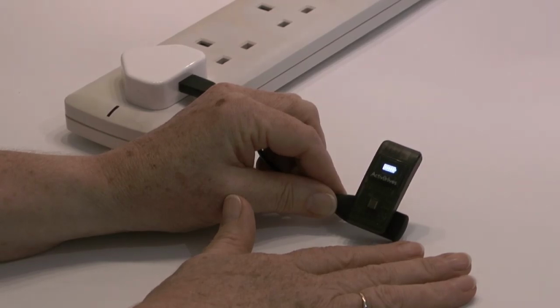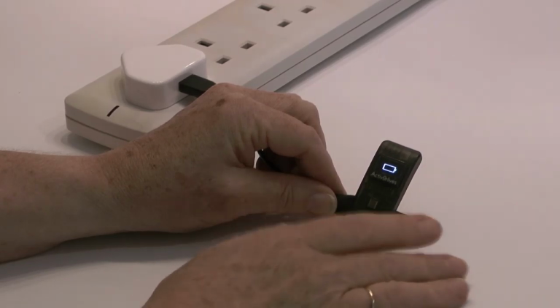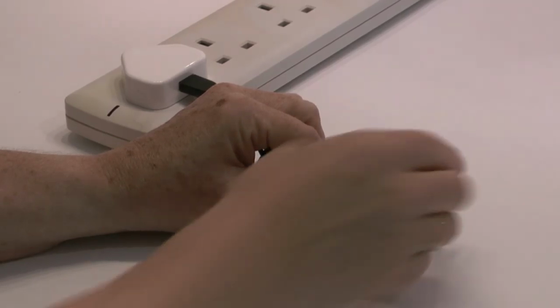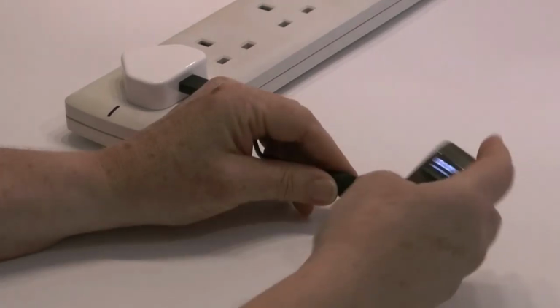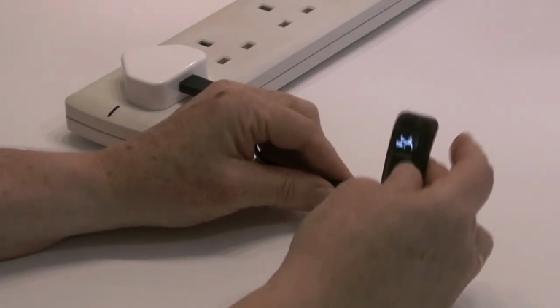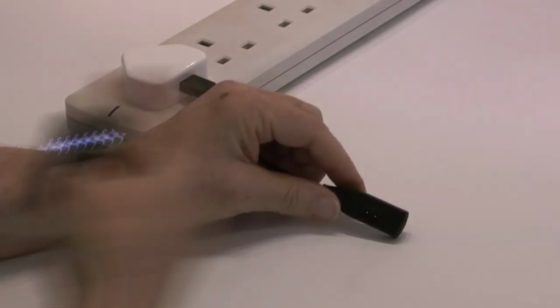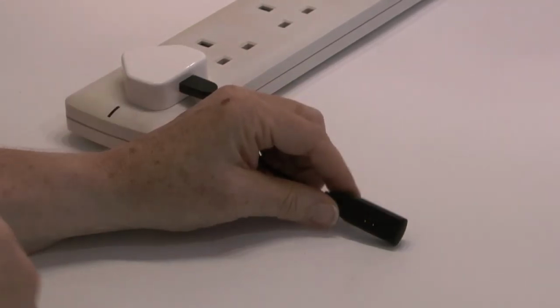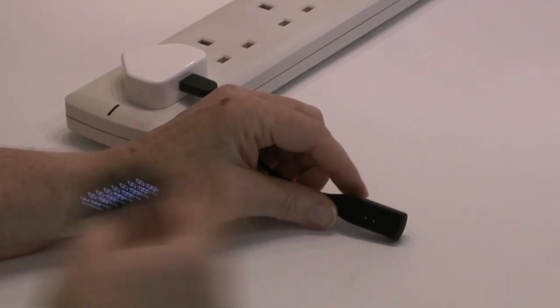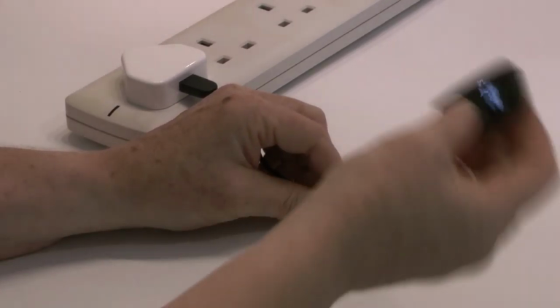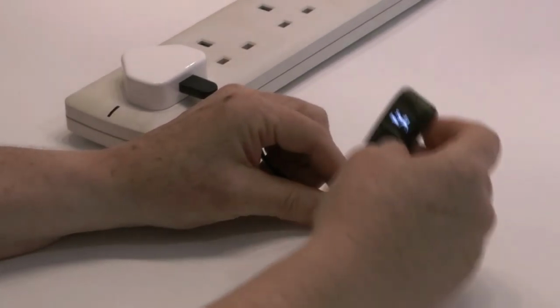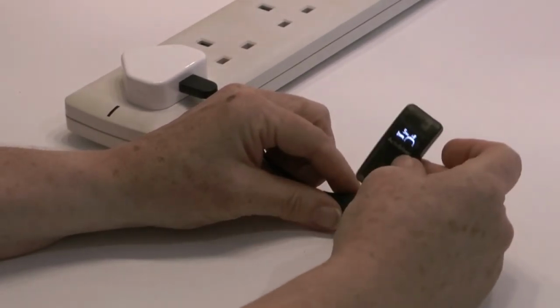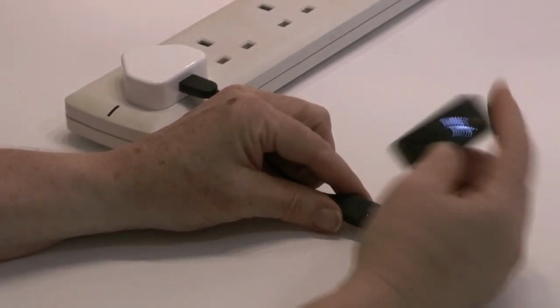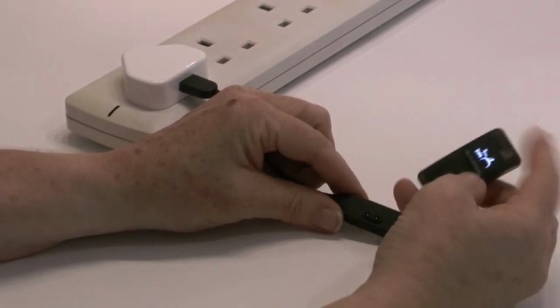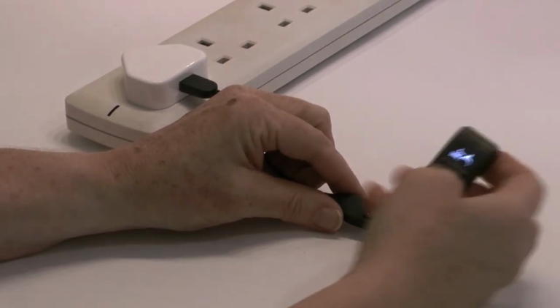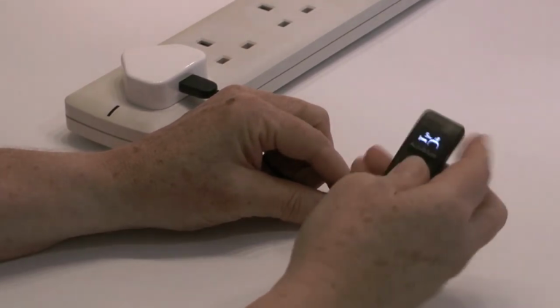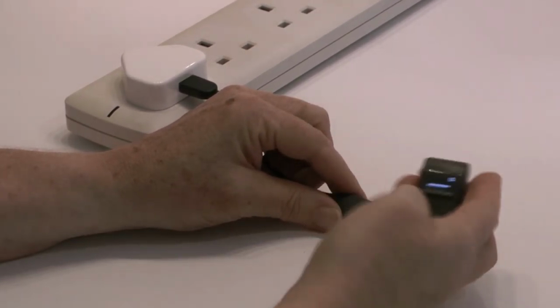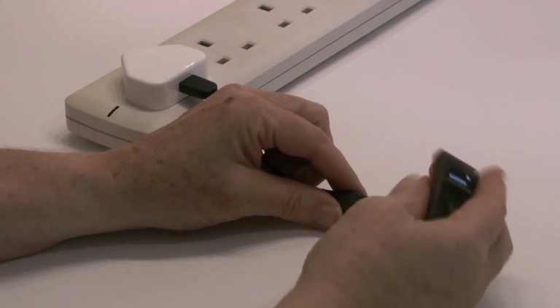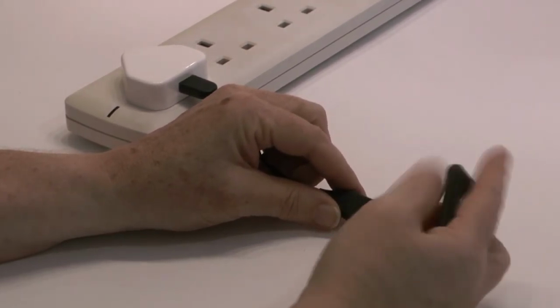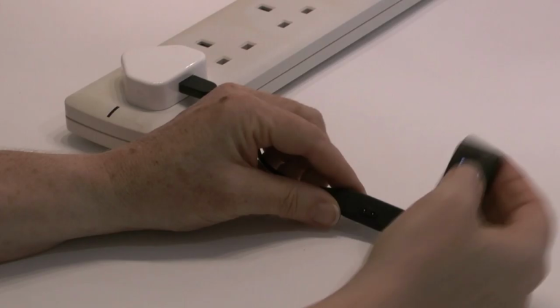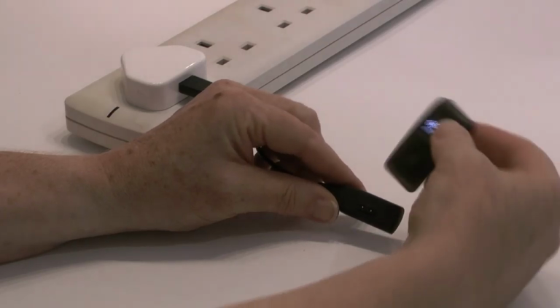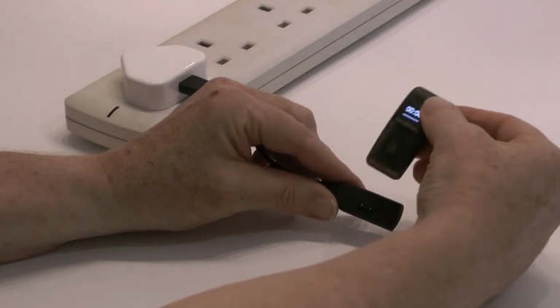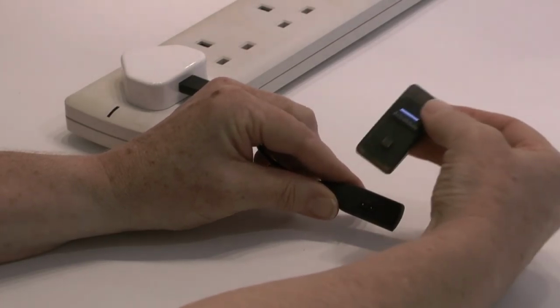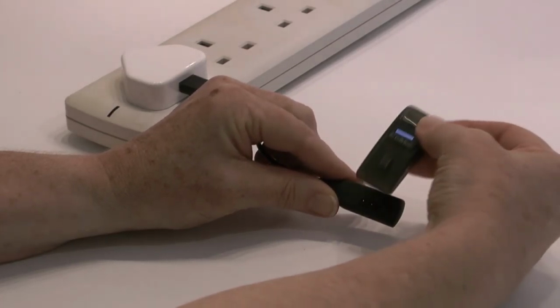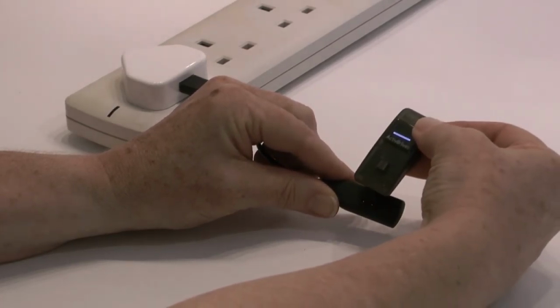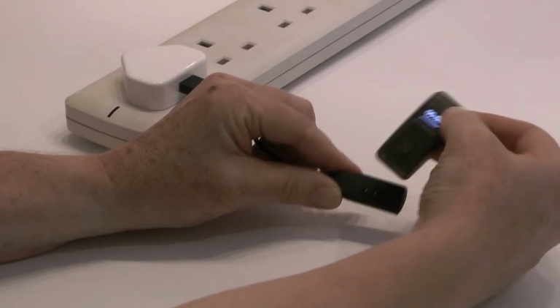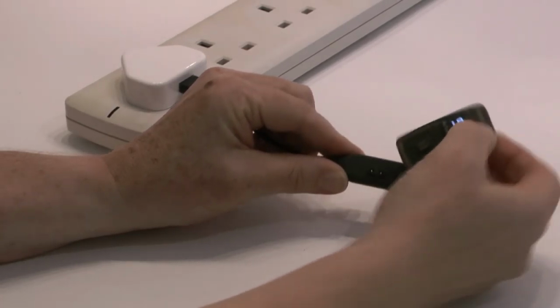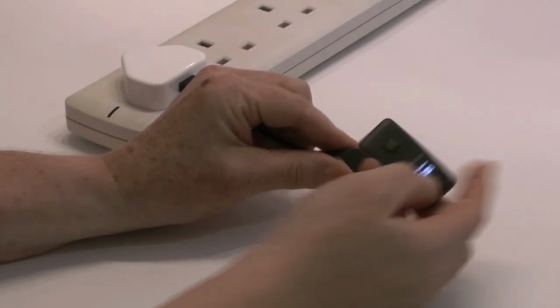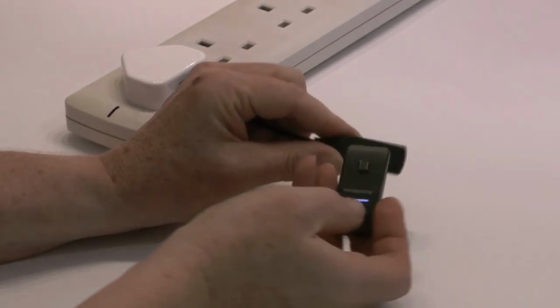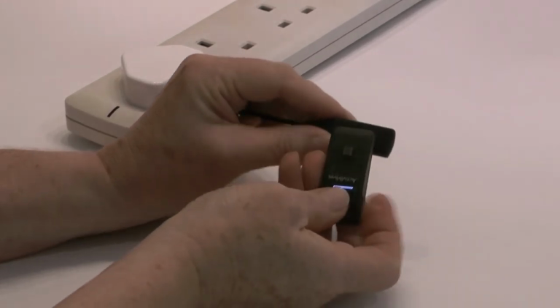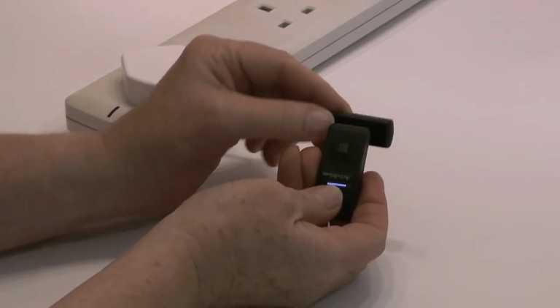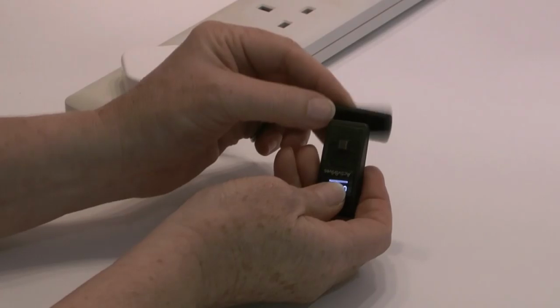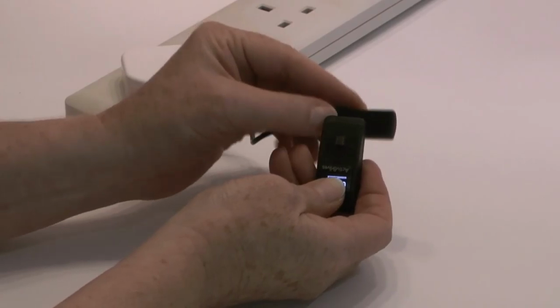In the other instance, you will need to rotate the module 180 degrees, pushing the two pins together until the green light appears just under the silver button.